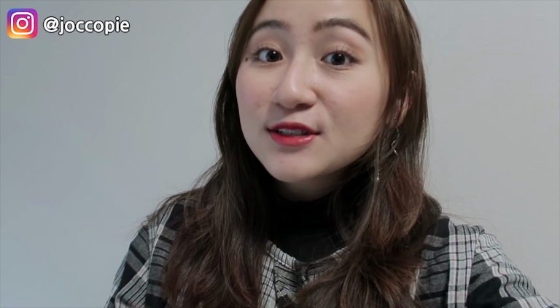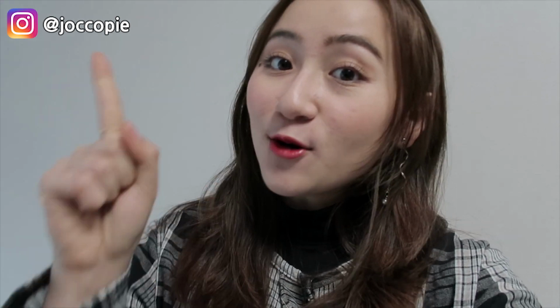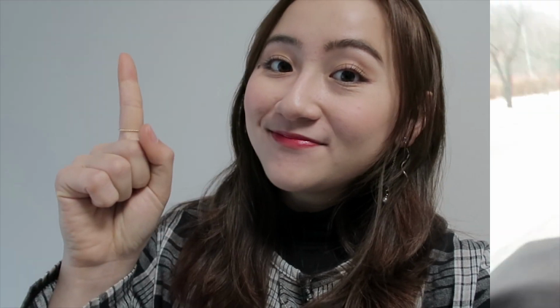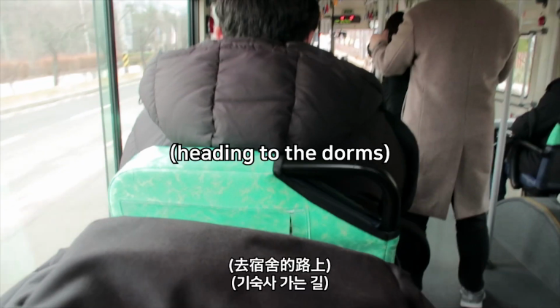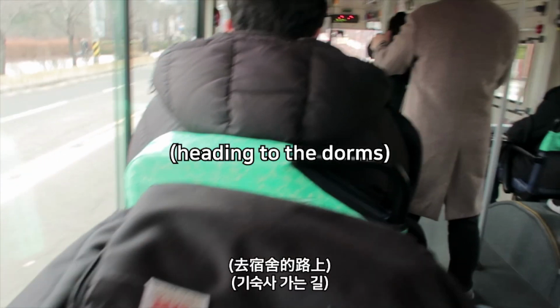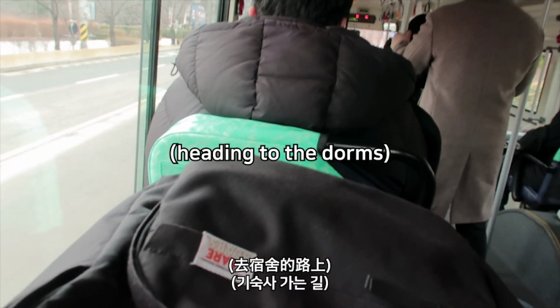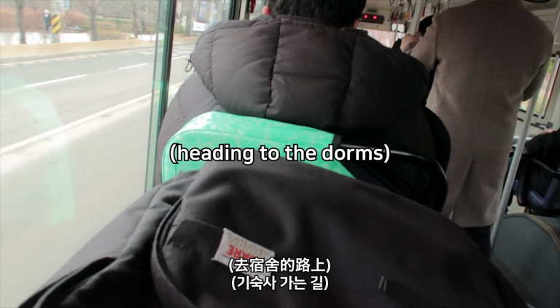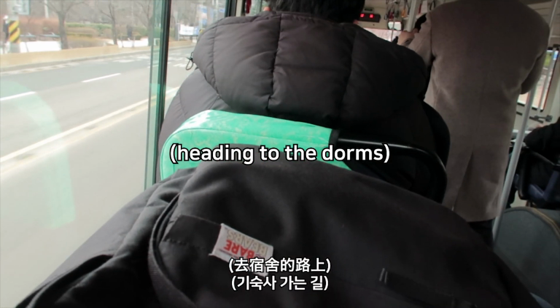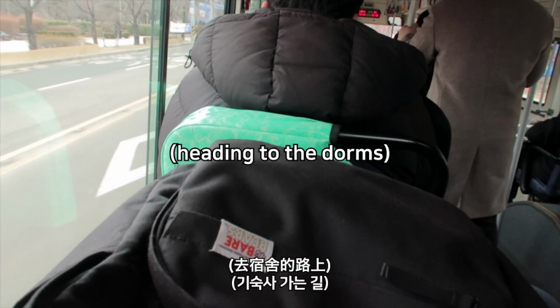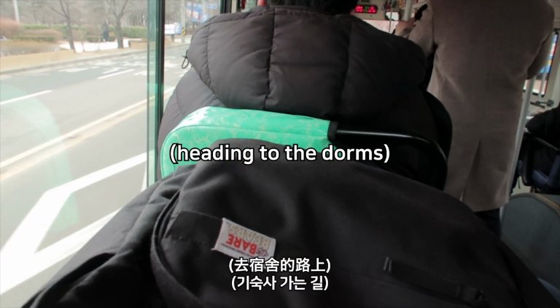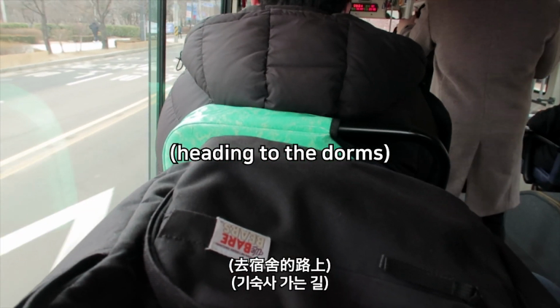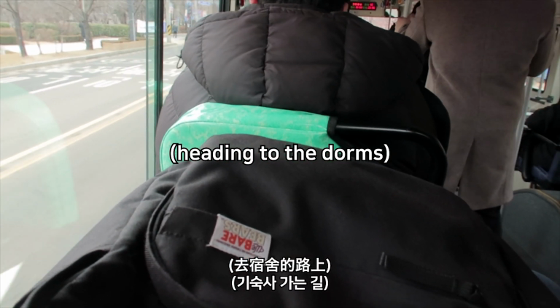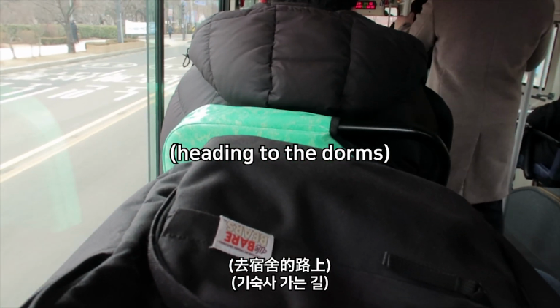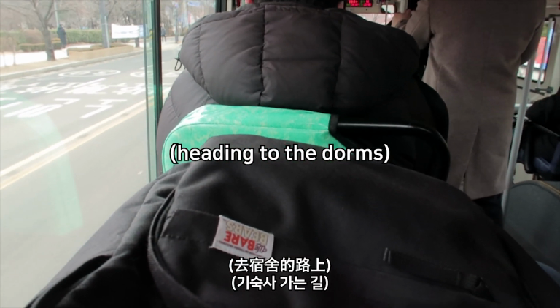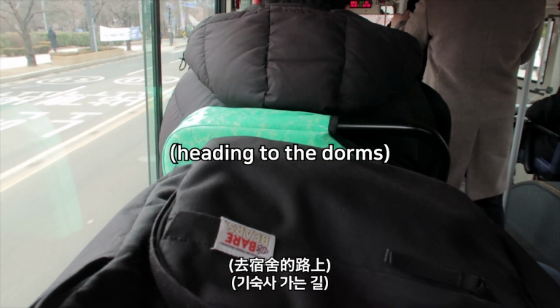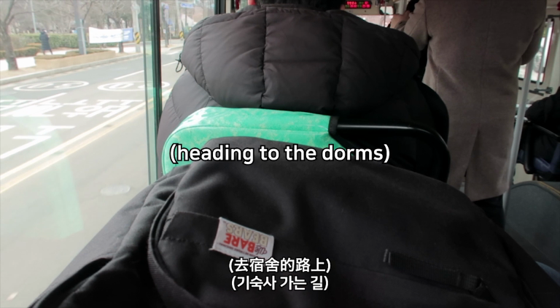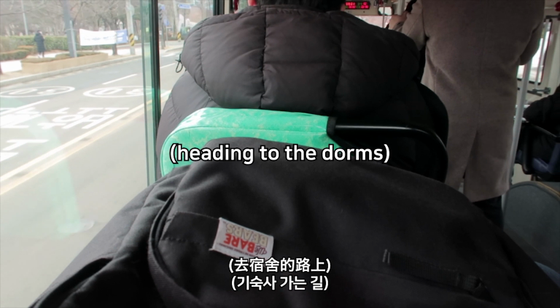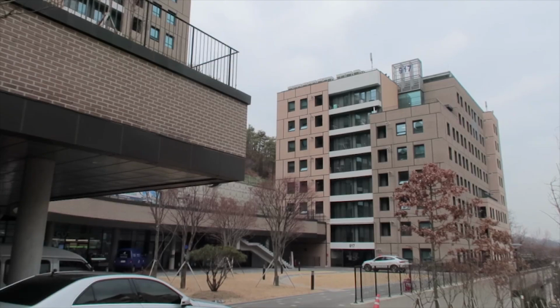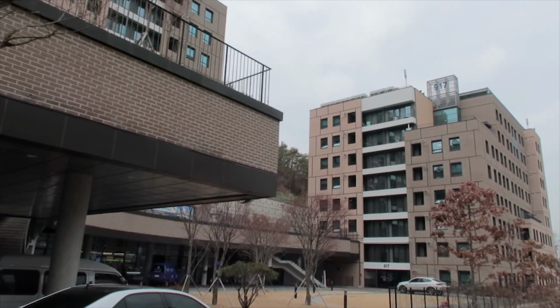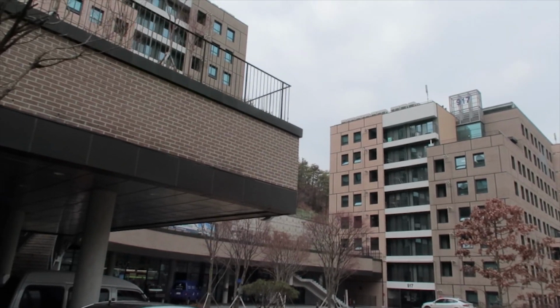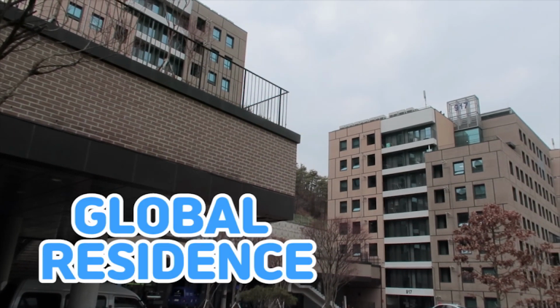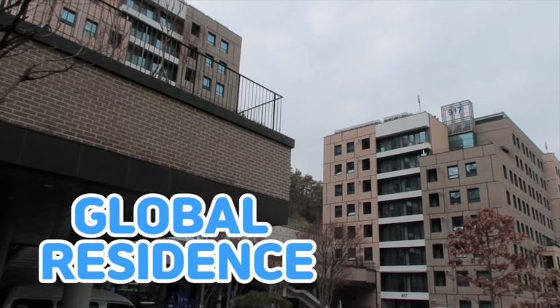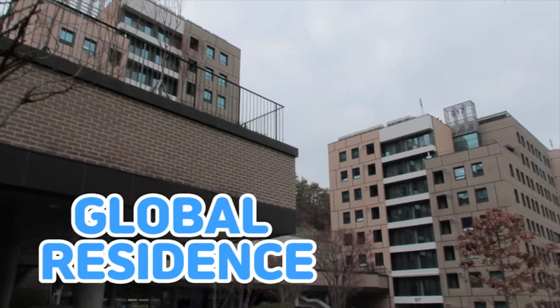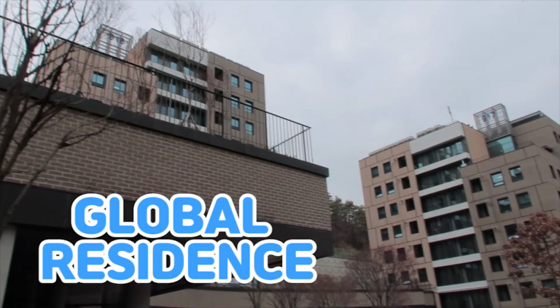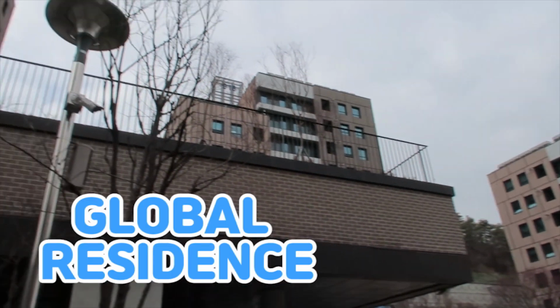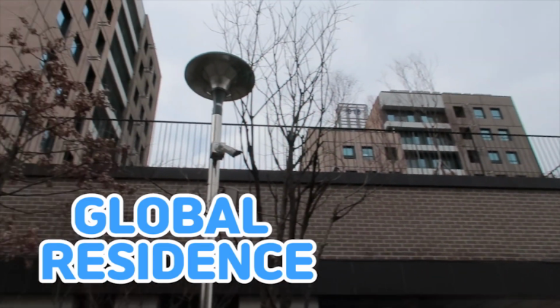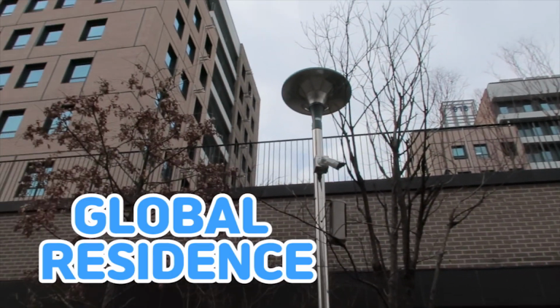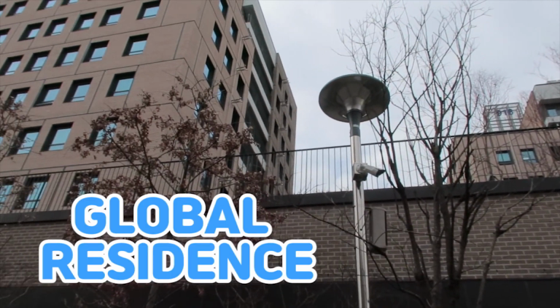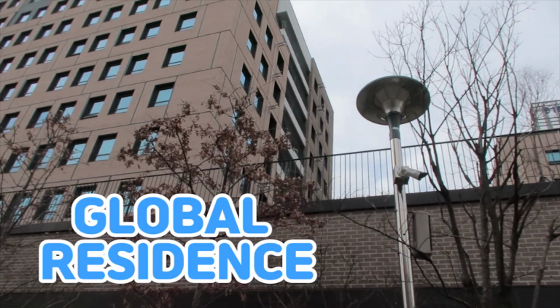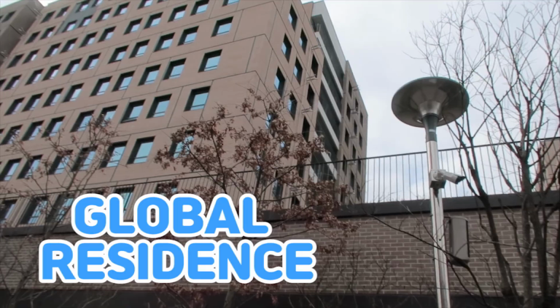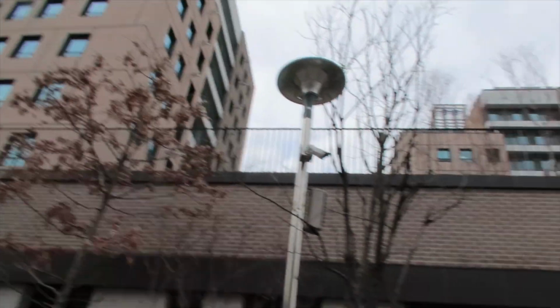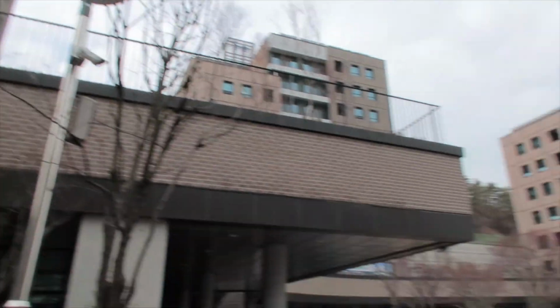So let's go! We are here at the global residence. There are three buildings. So let's go!